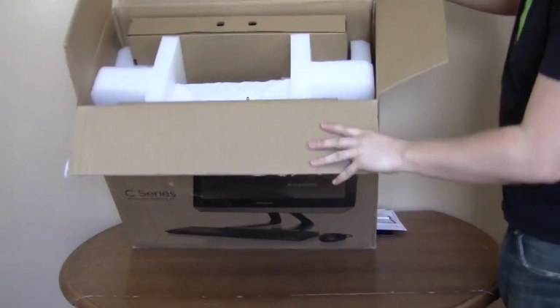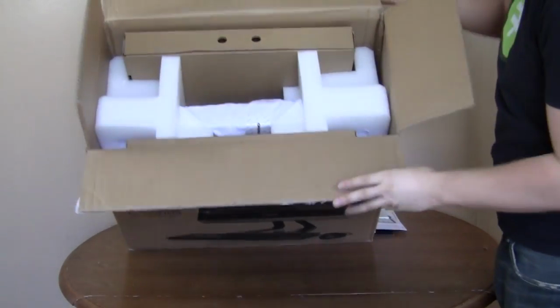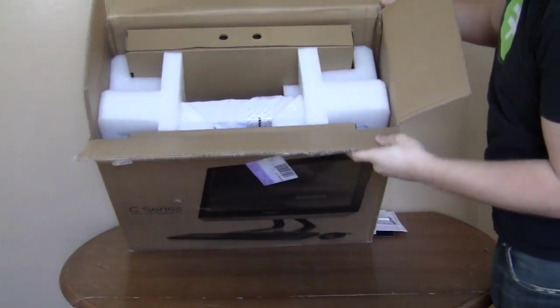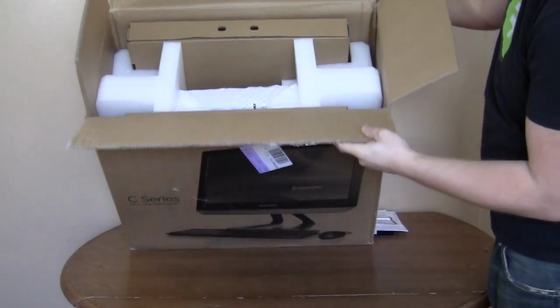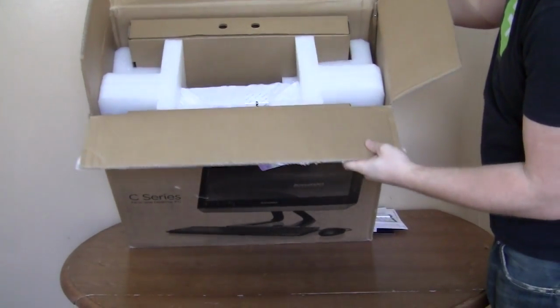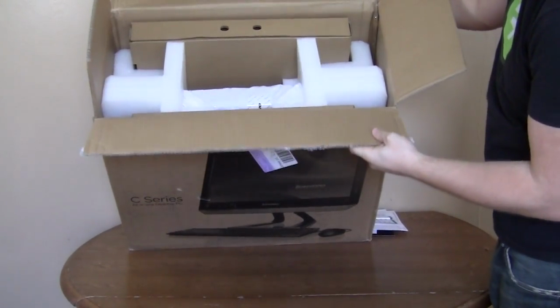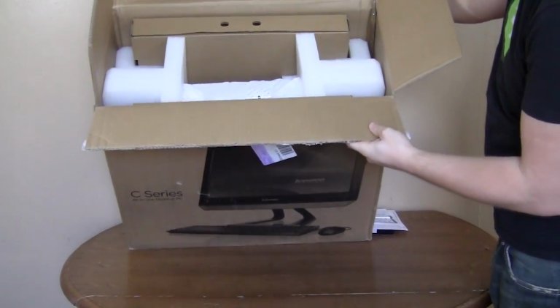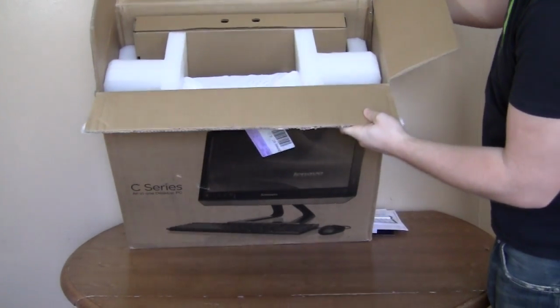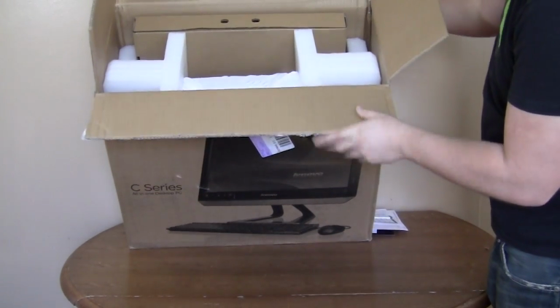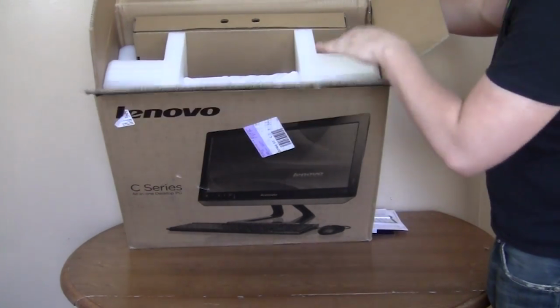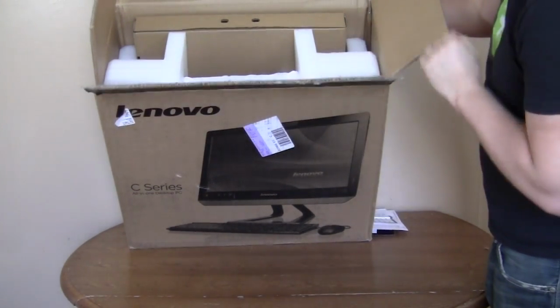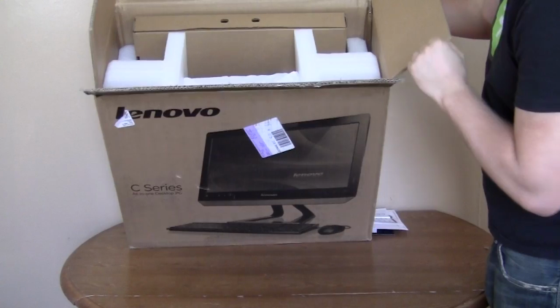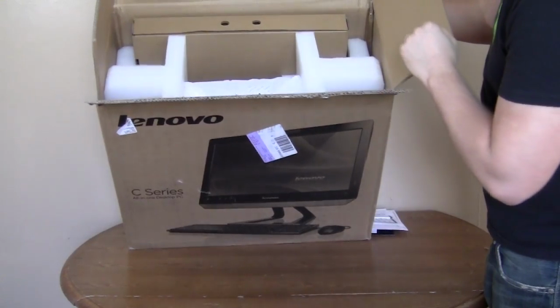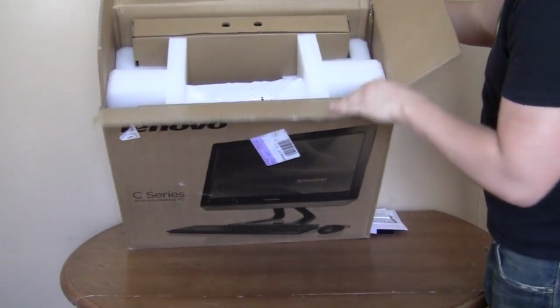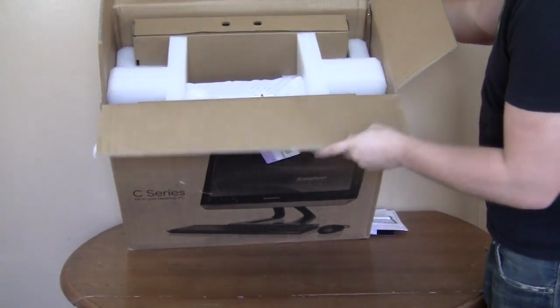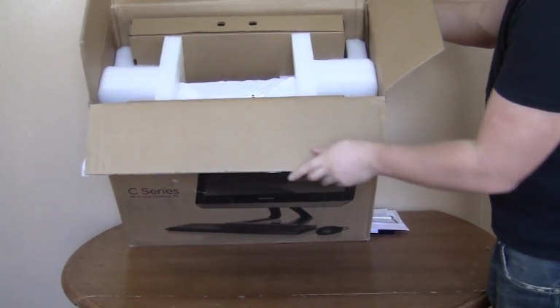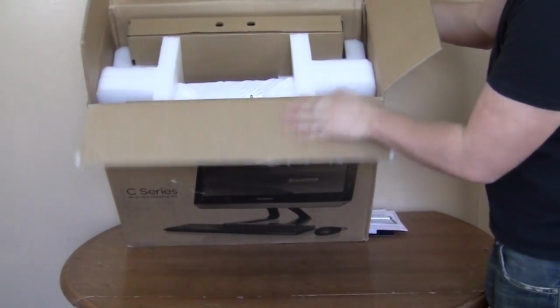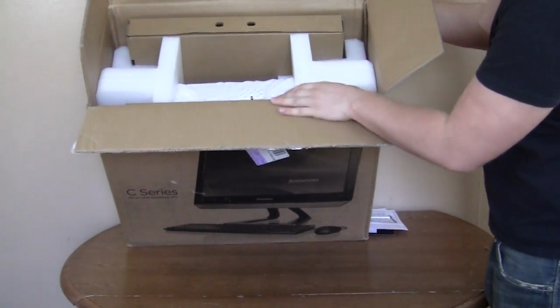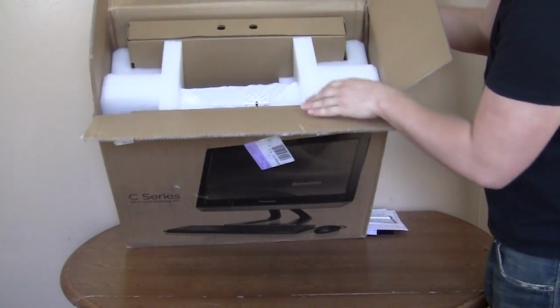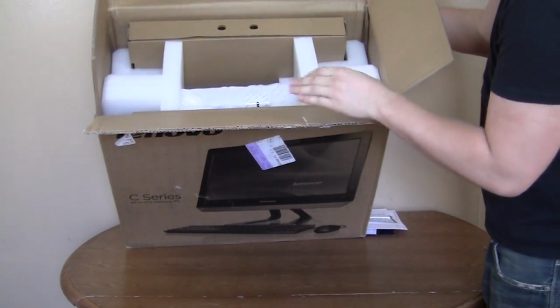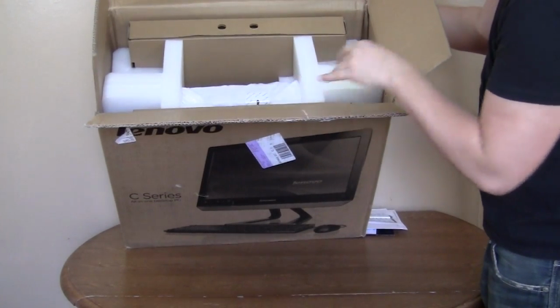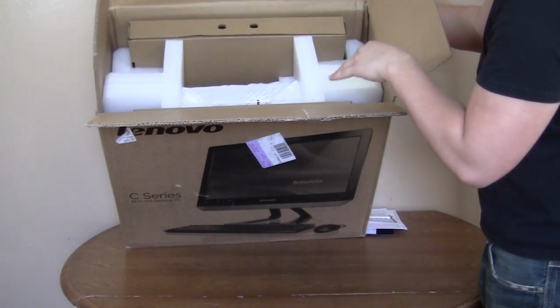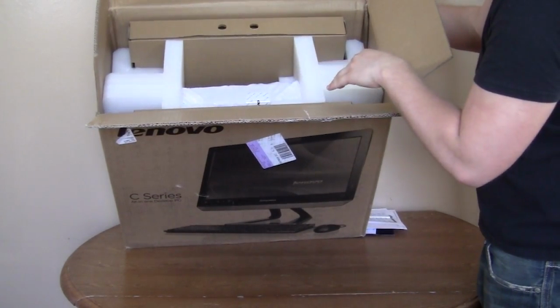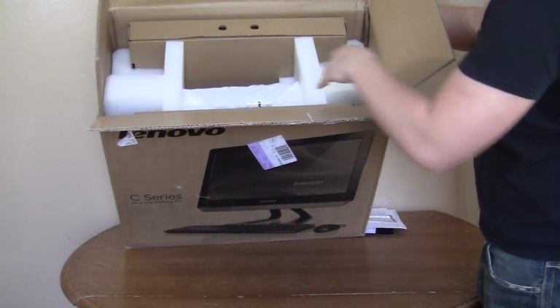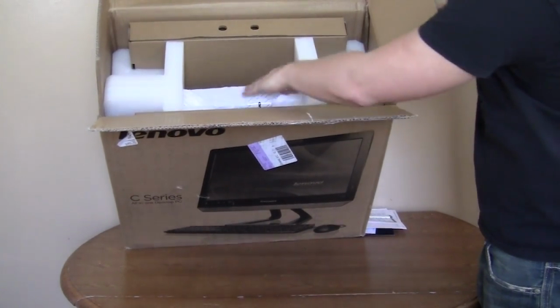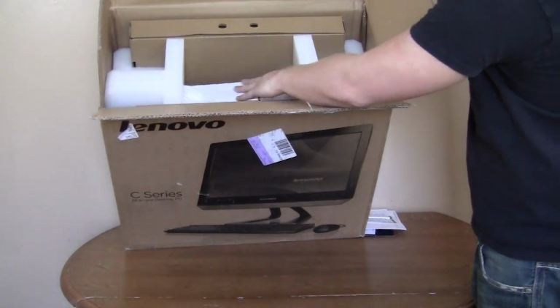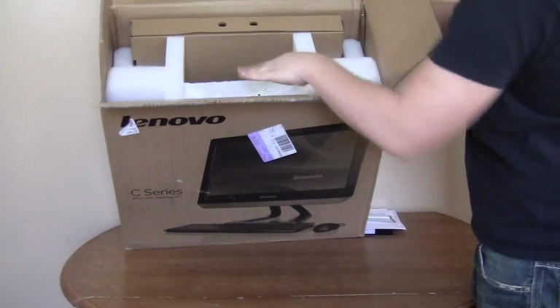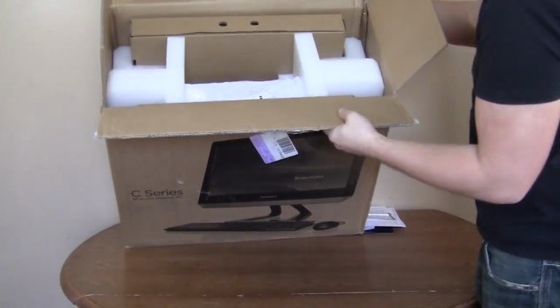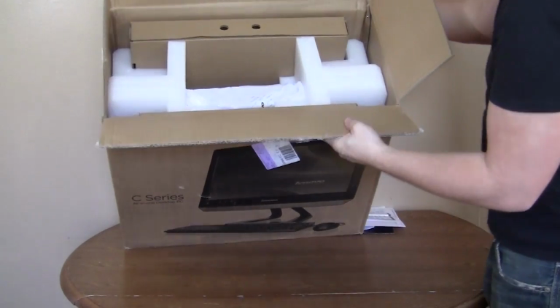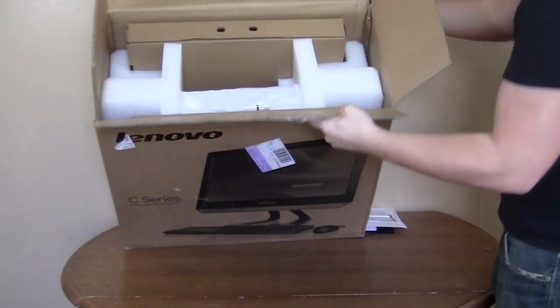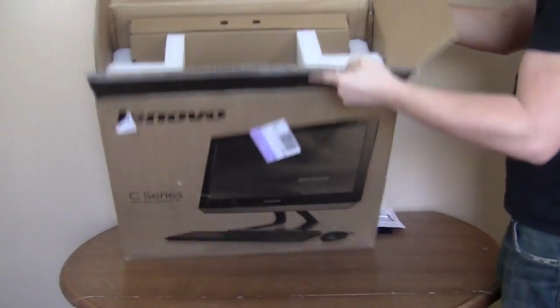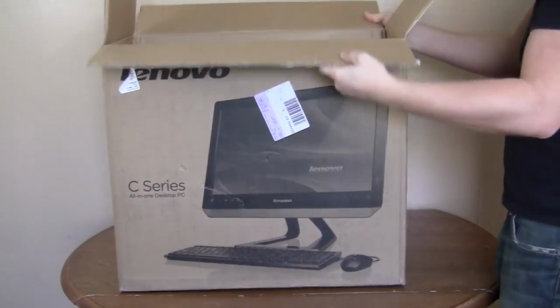You can see it's nicely packaged. It is a screen, so you can see that there are large pieces of styrofoam, and the screen is actually covered with cloth too. We'll see that when I take it out.